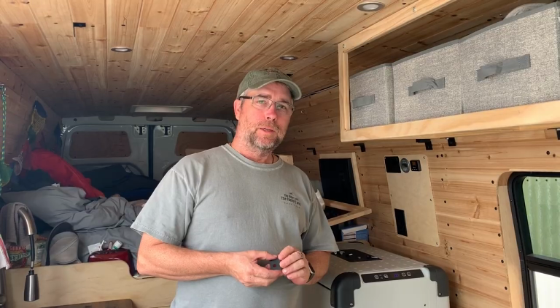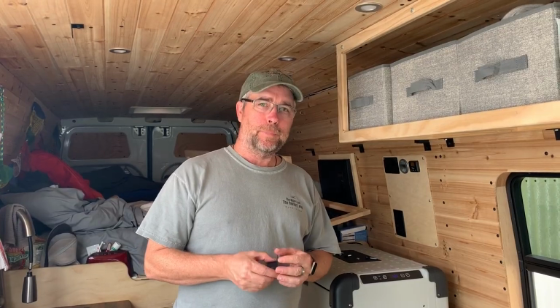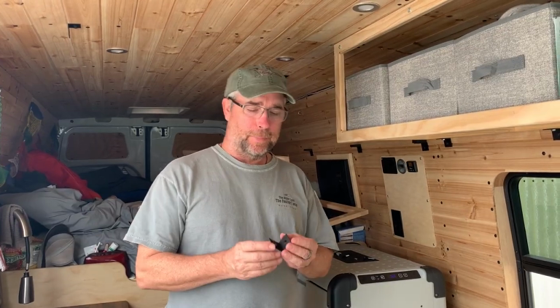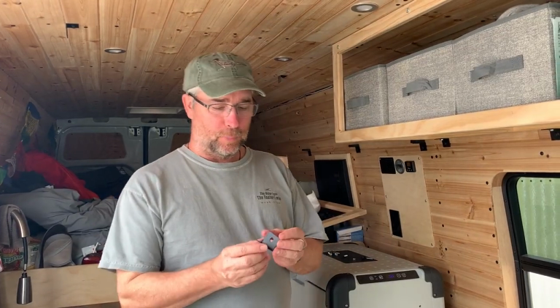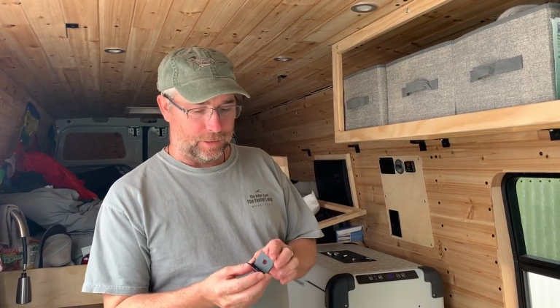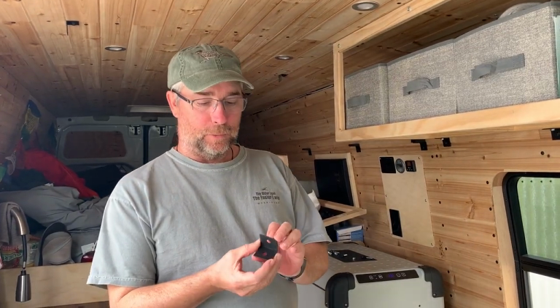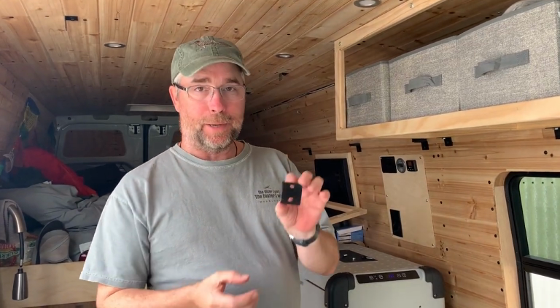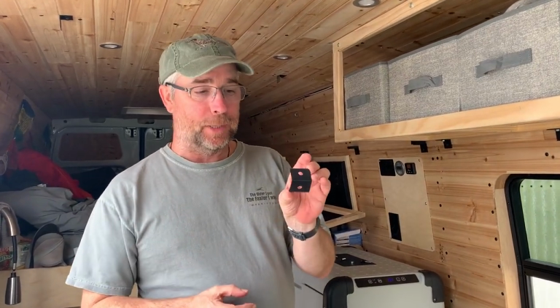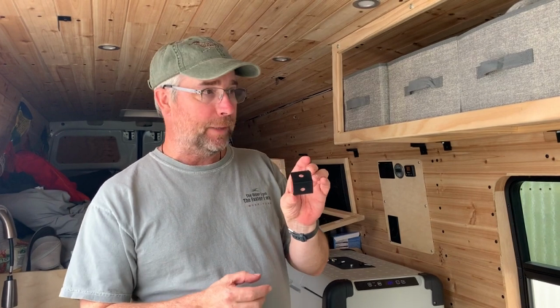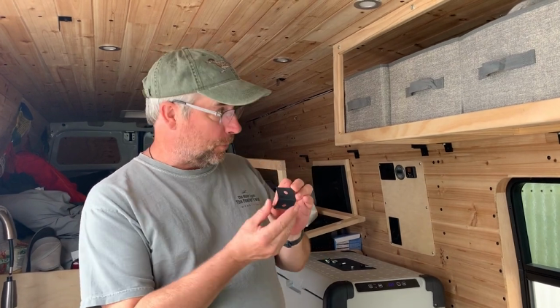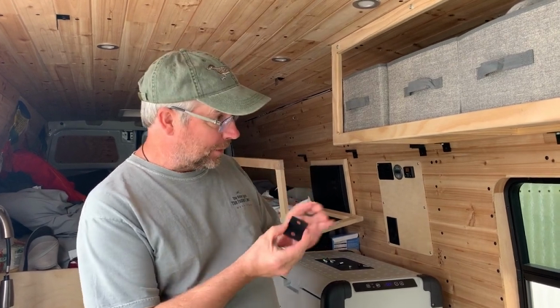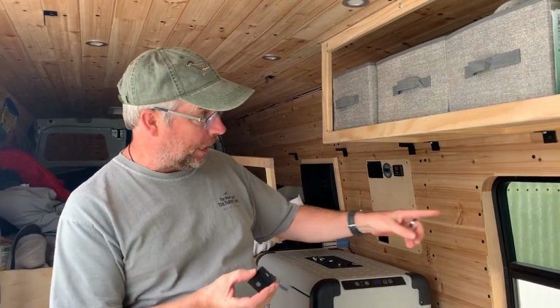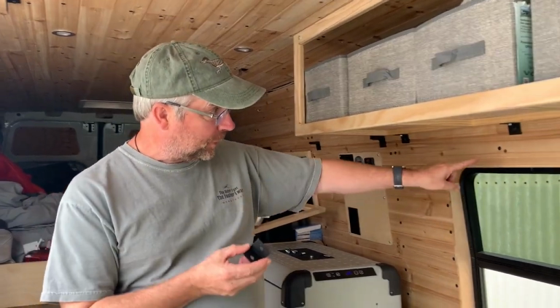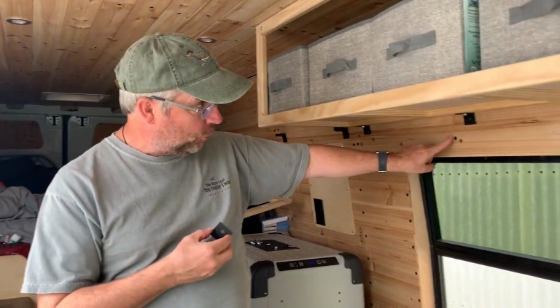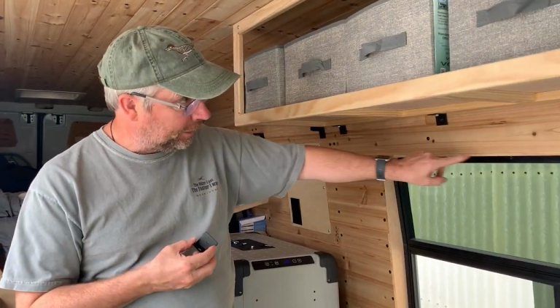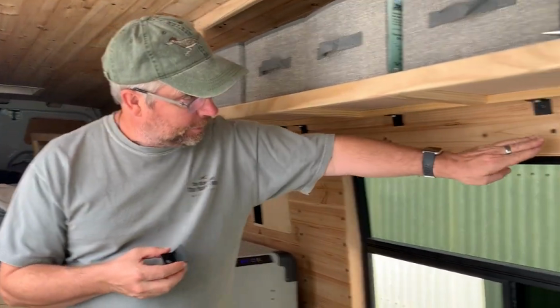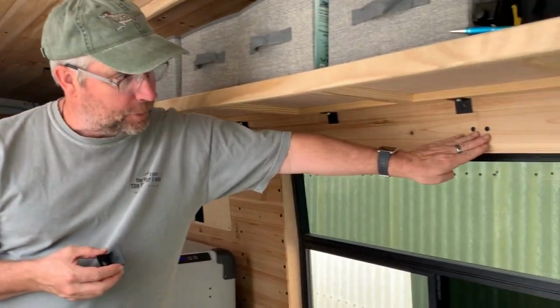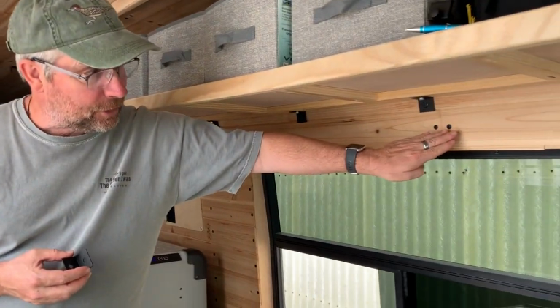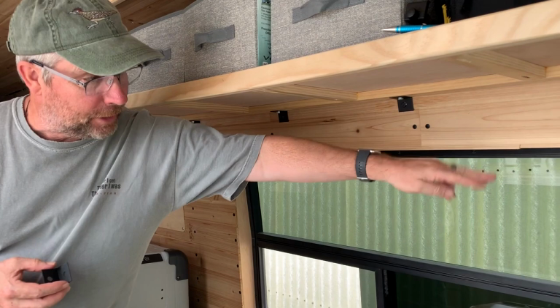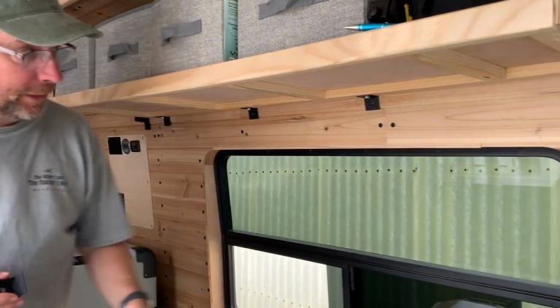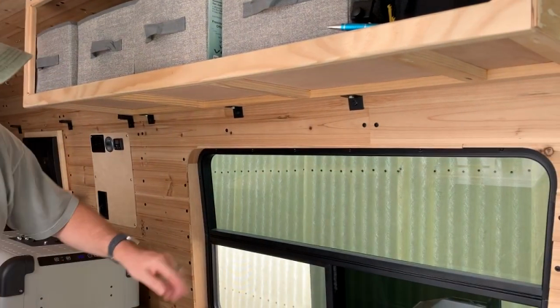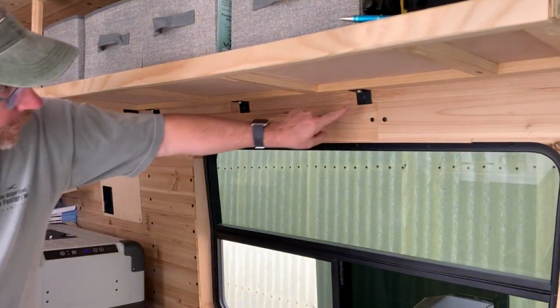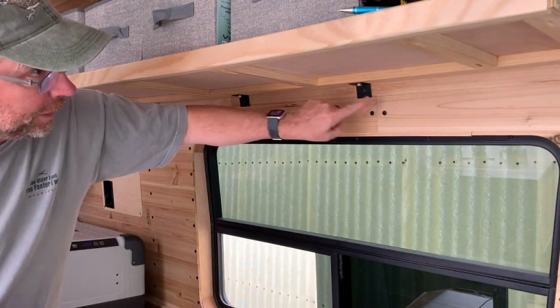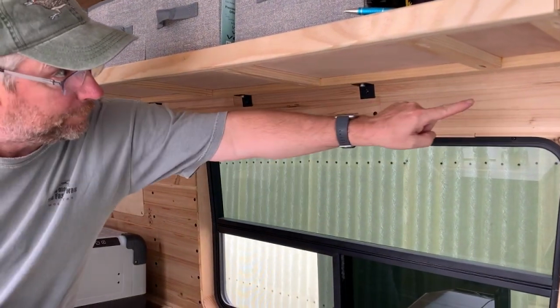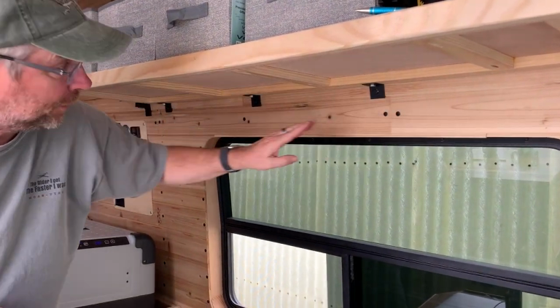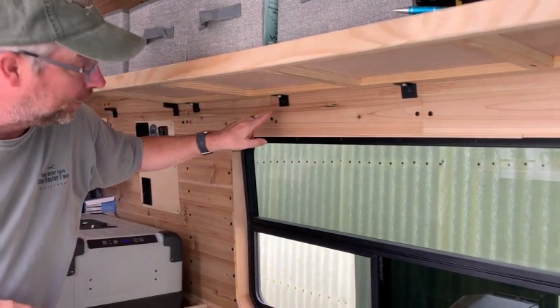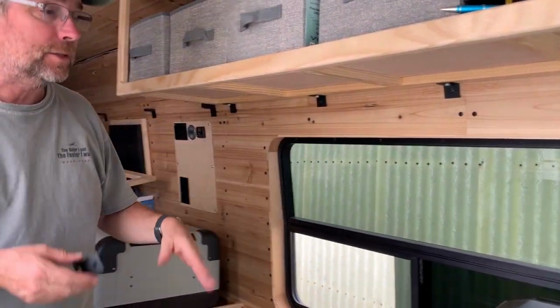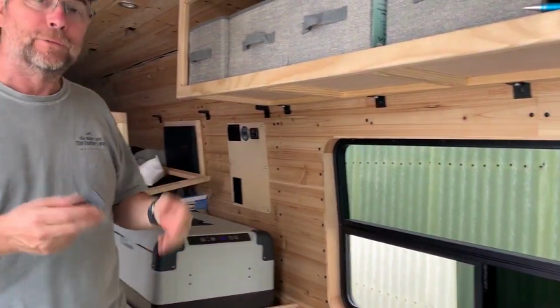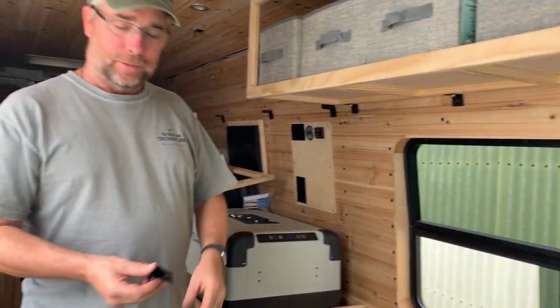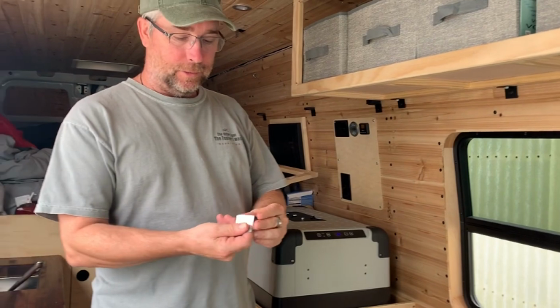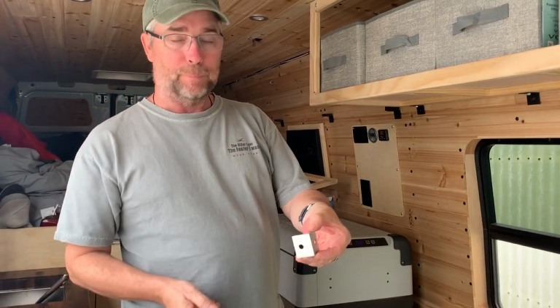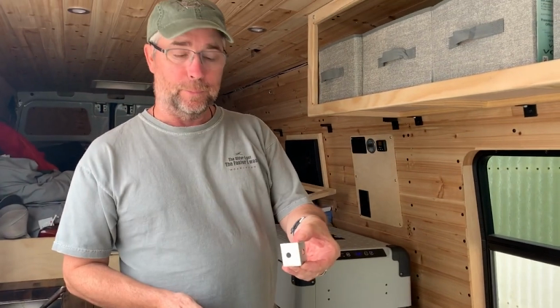A little bit more about these brackets: I painted them black because we've got this black motif going on with all the black screws and everything. I thought it would look really nice to have the brackets painted black instead of looking like bare aluminum.